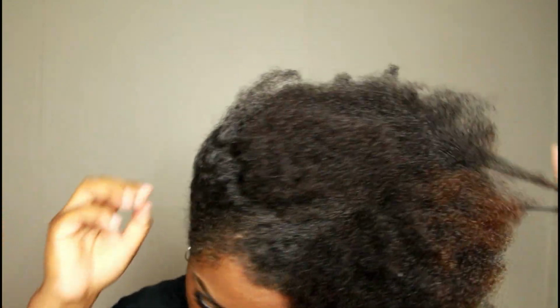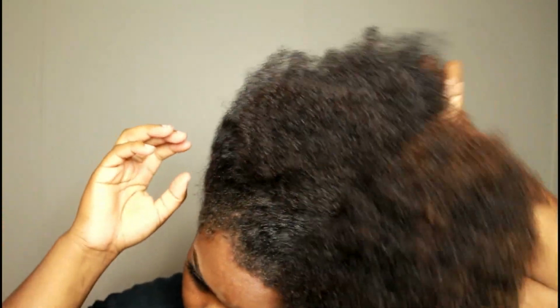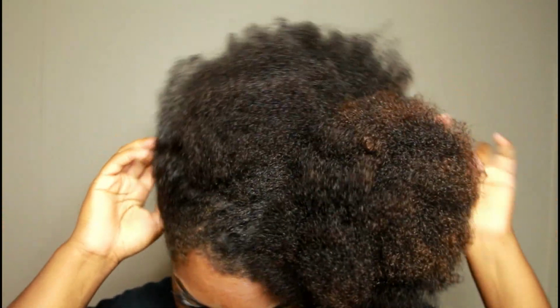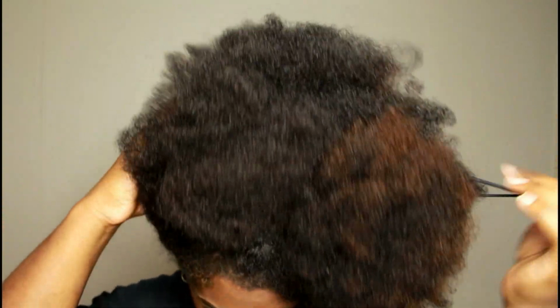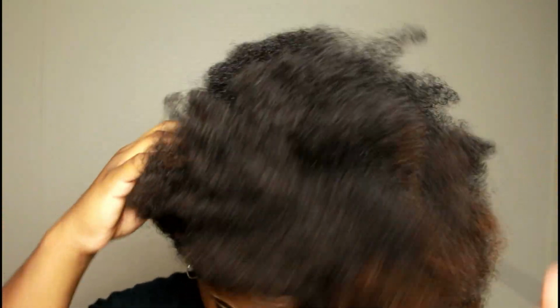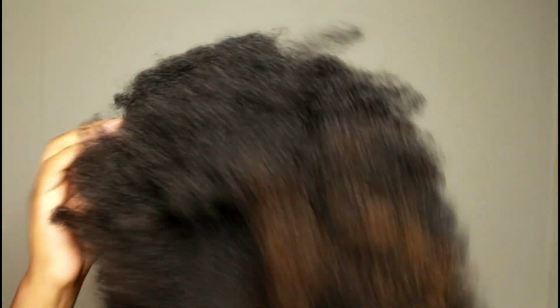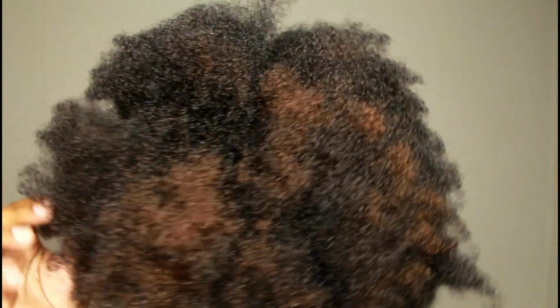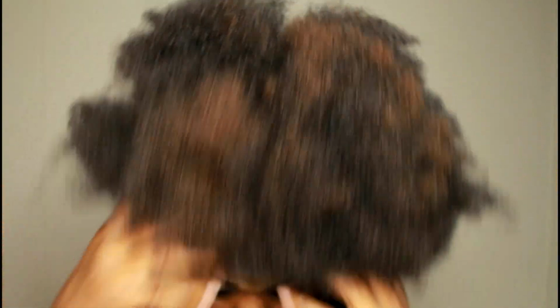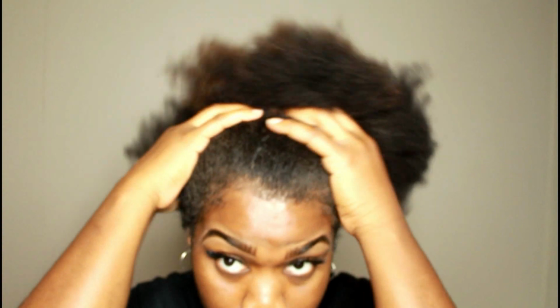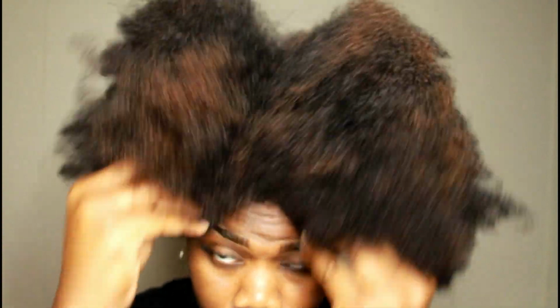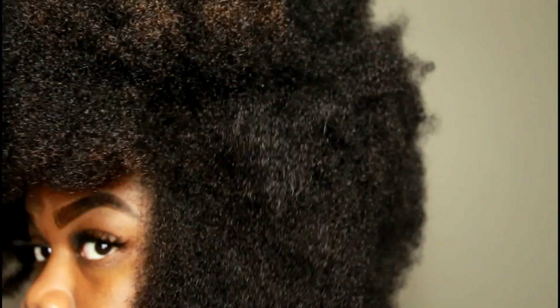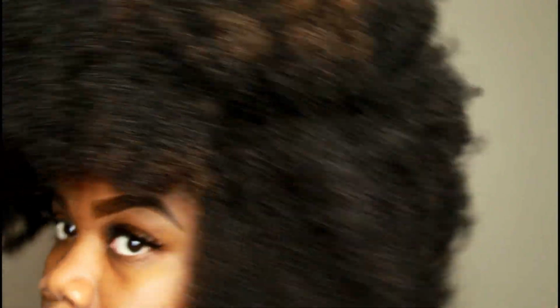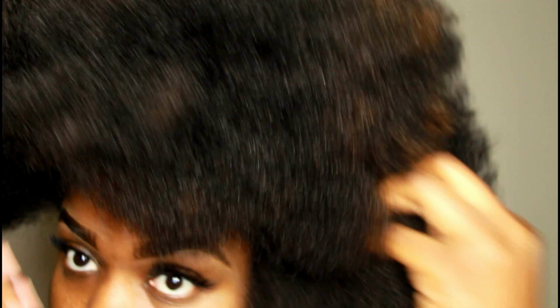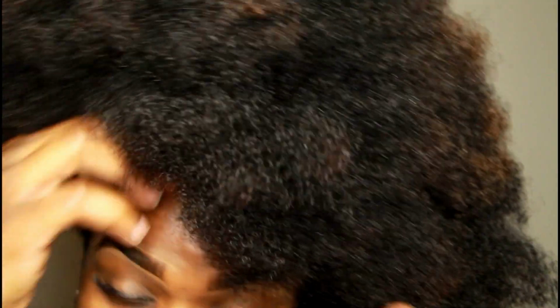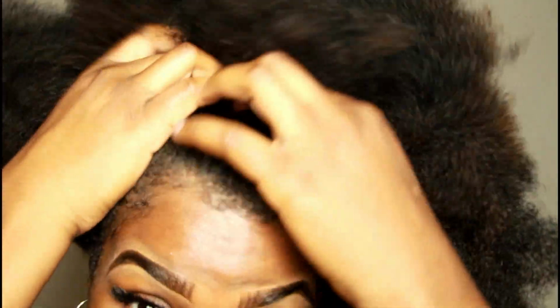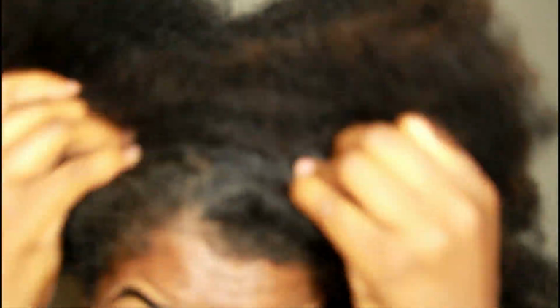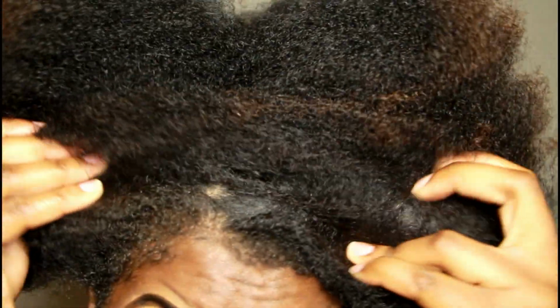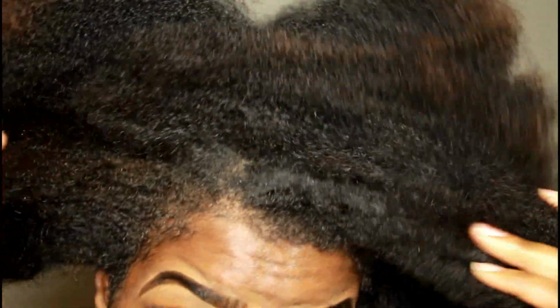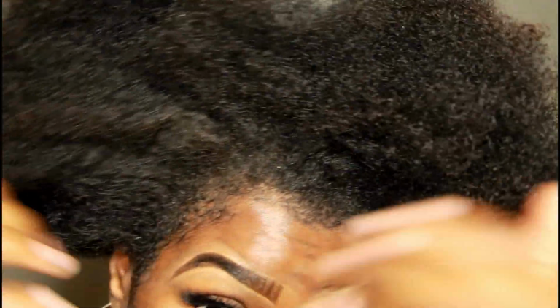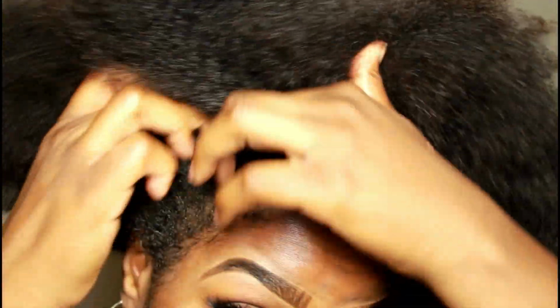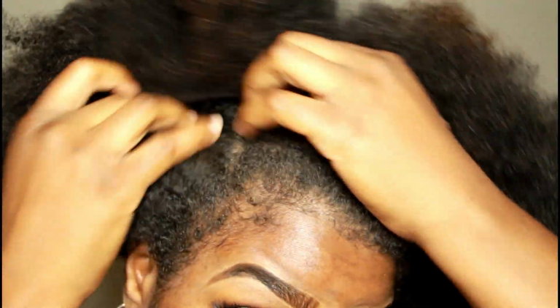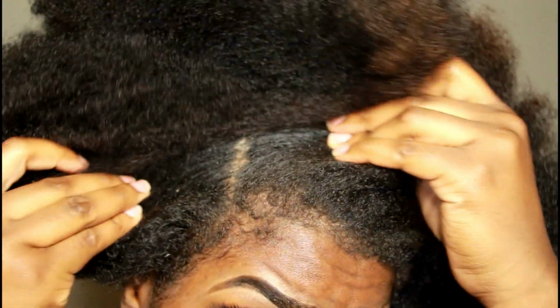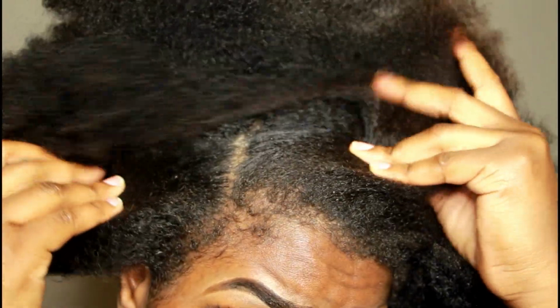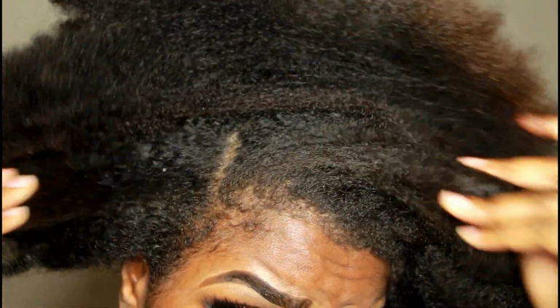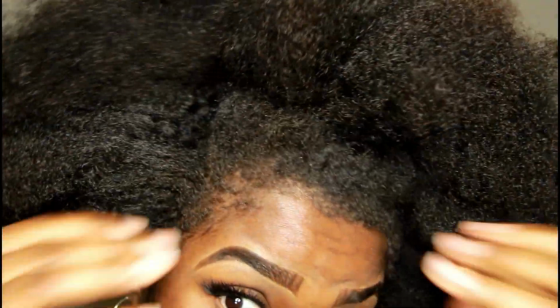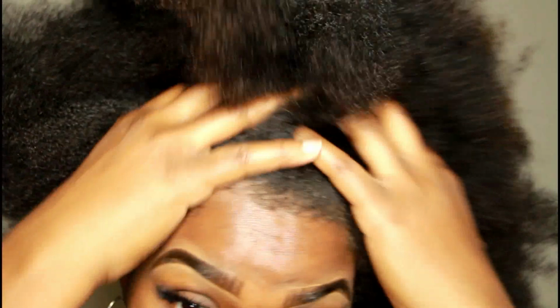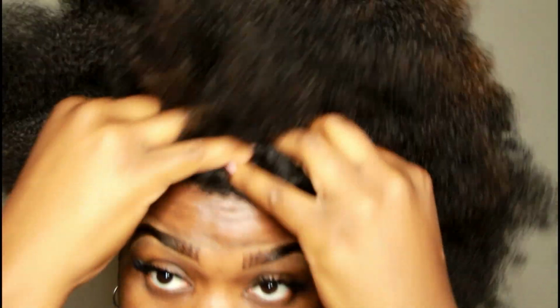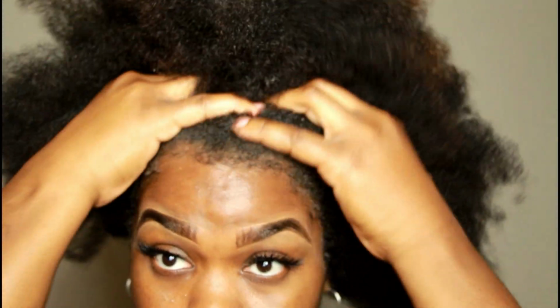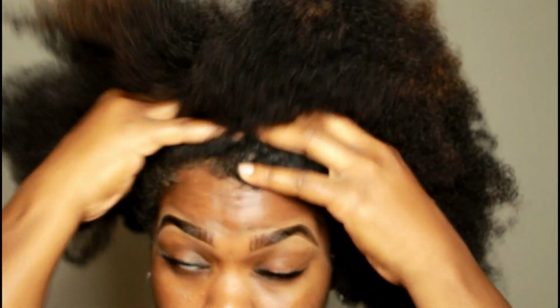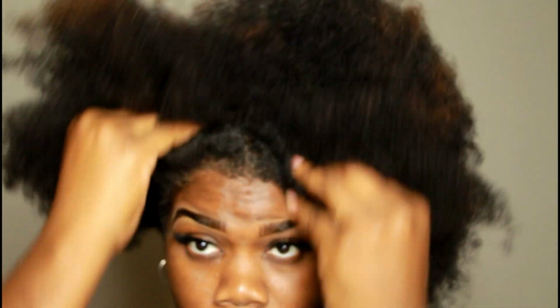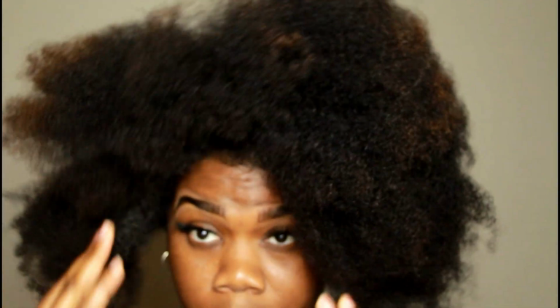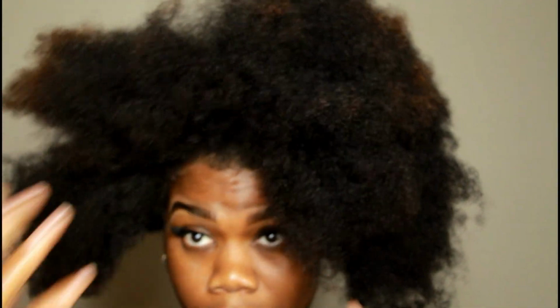I am starting off on old hair and I've worn so many hairstyles with this so it's stretched — I wore afros, twist outs, you name it. So it is definitely time to wash my hair.